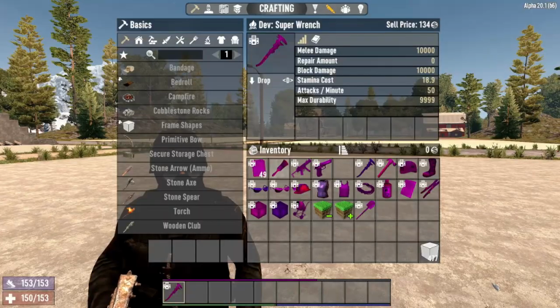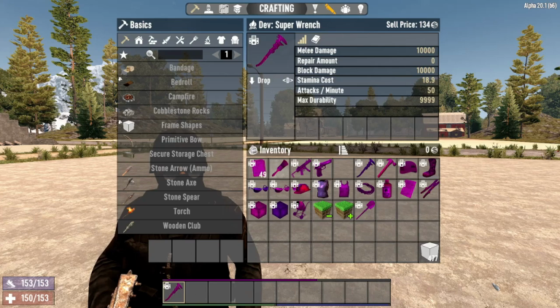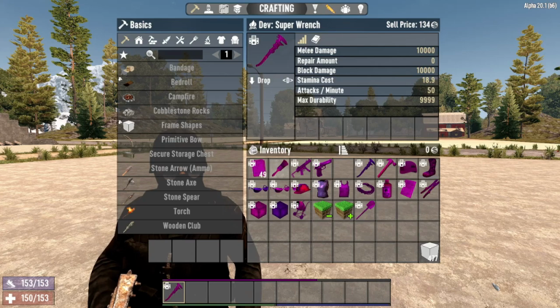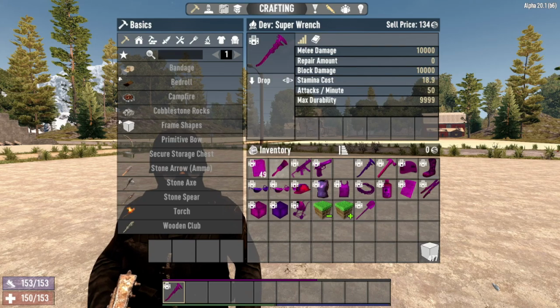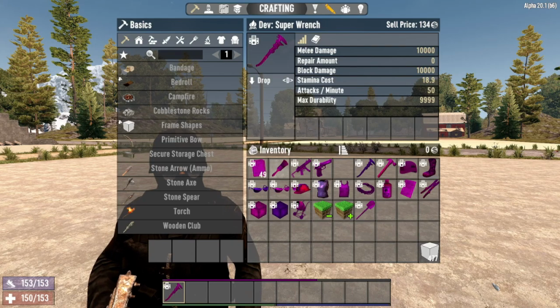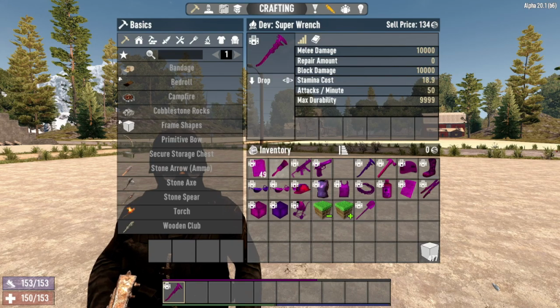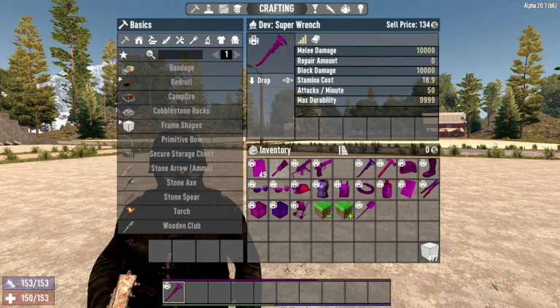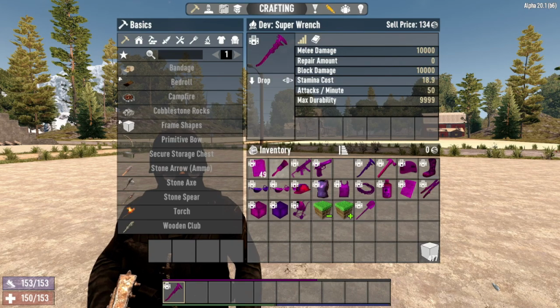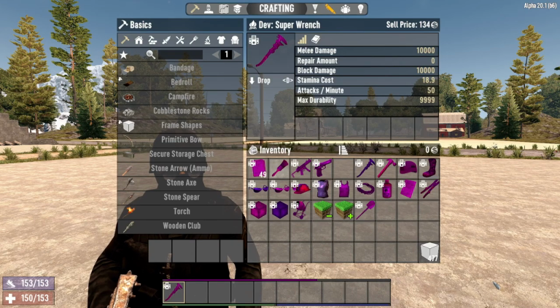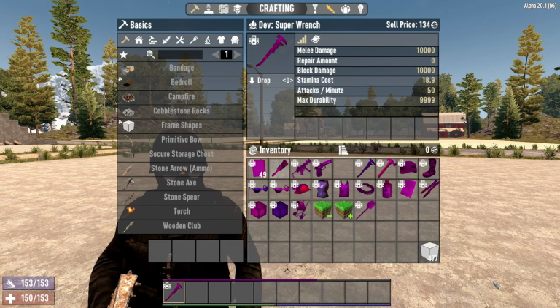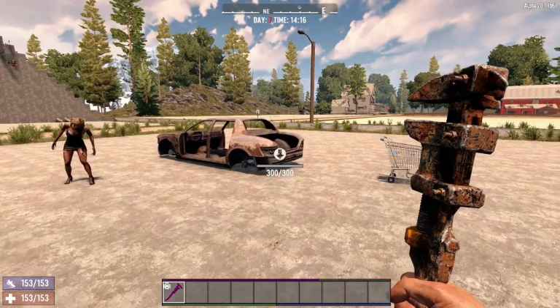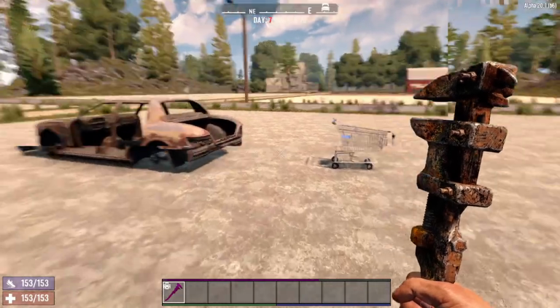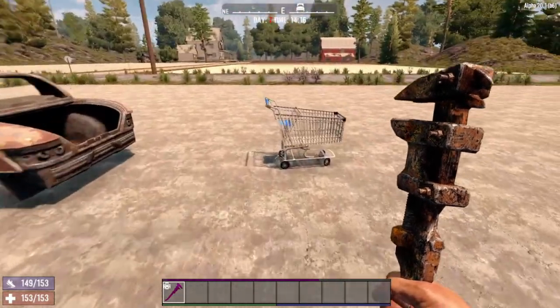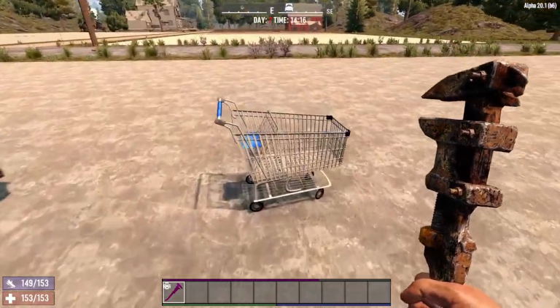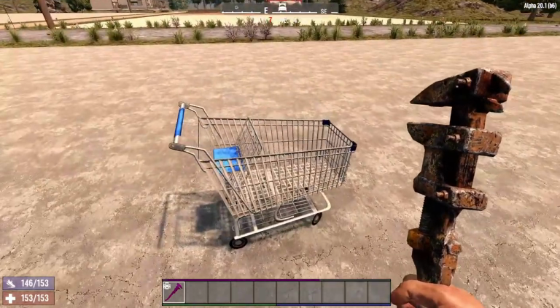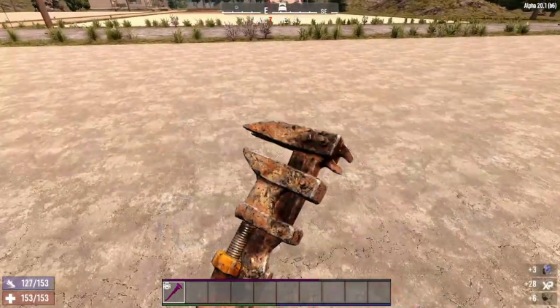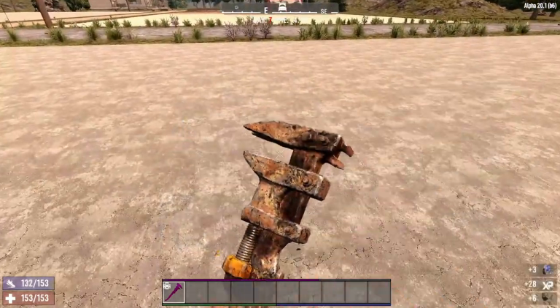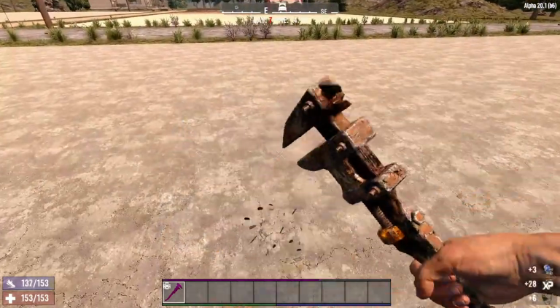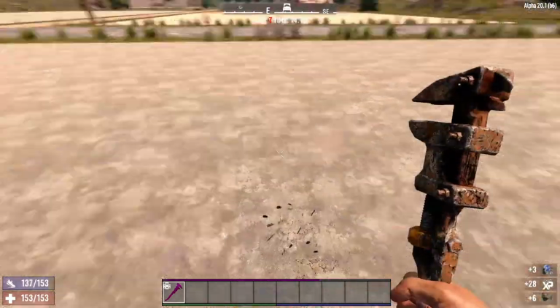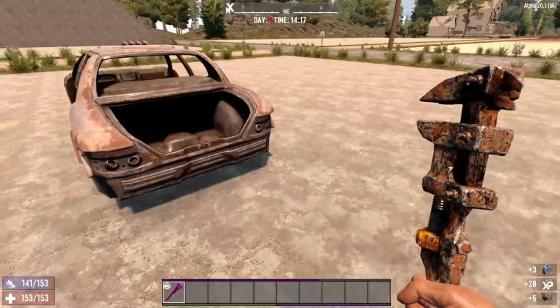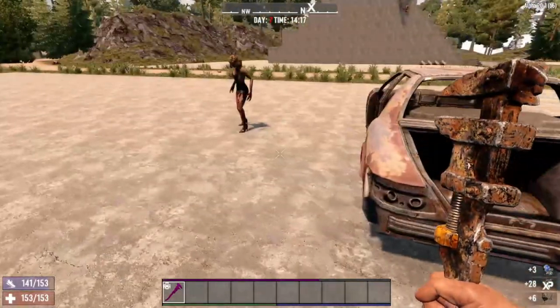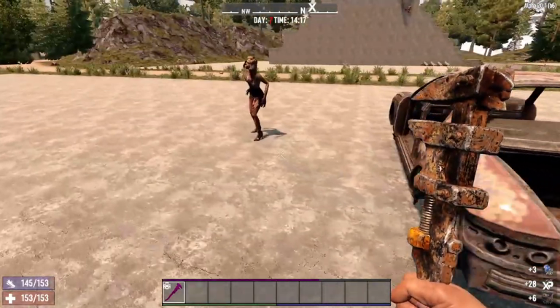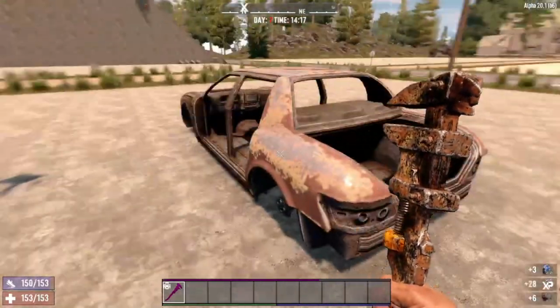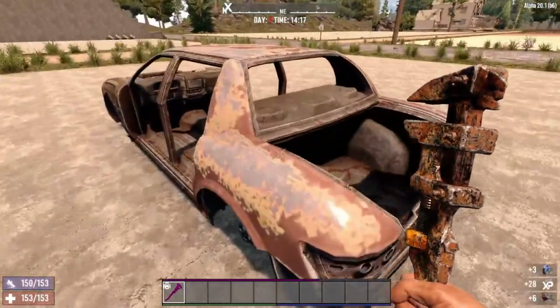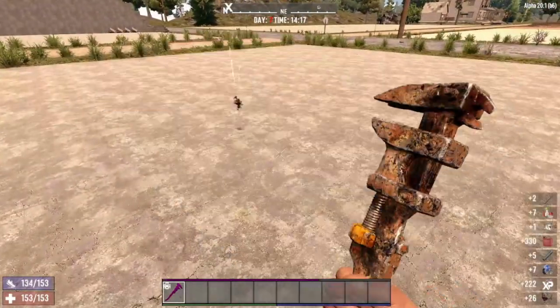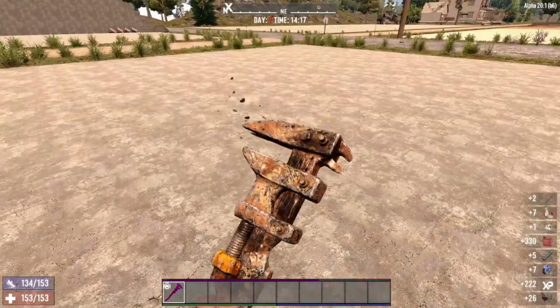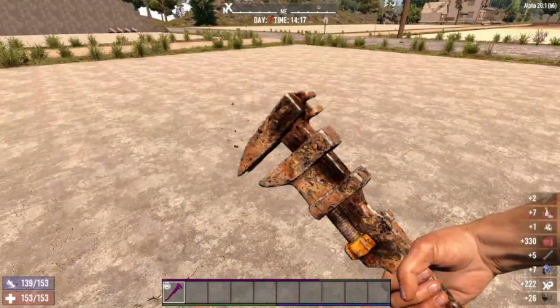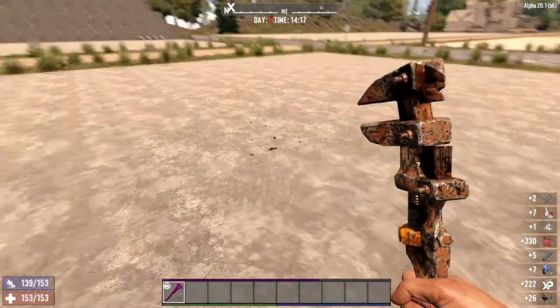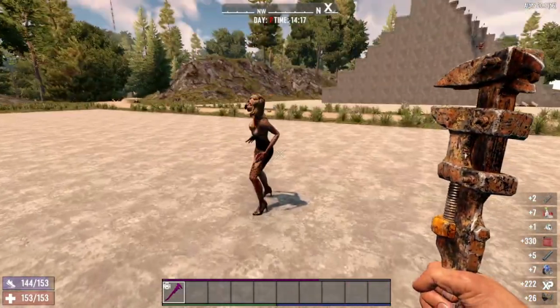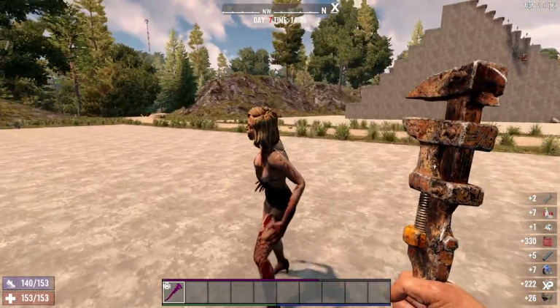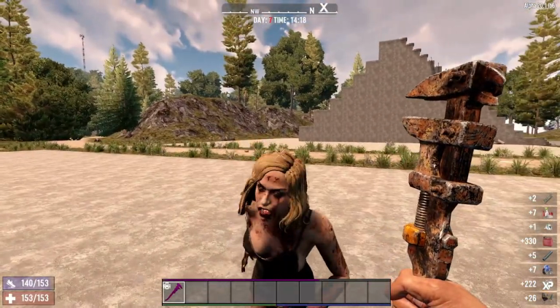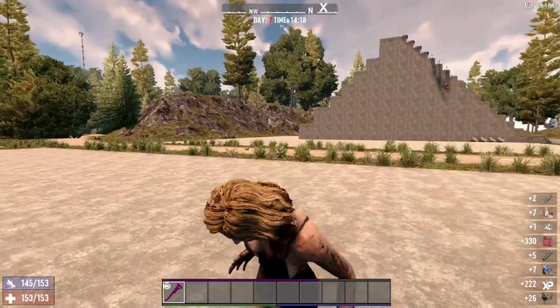The Super Wrench has the ability to harvest everything with just one swing and kills just as fast. All resources are harvested, and it even does this for cars.